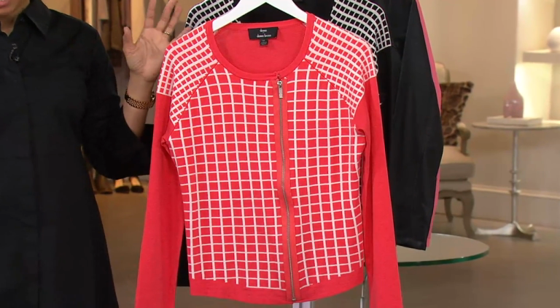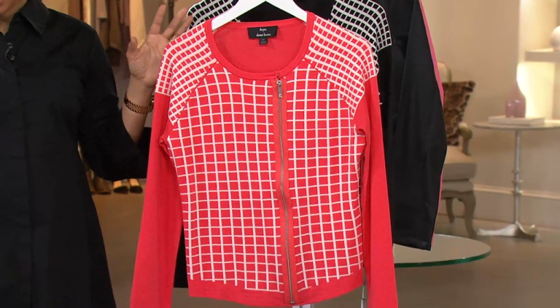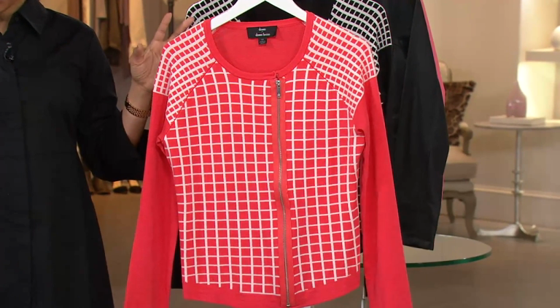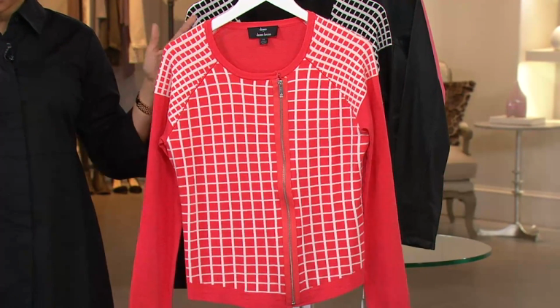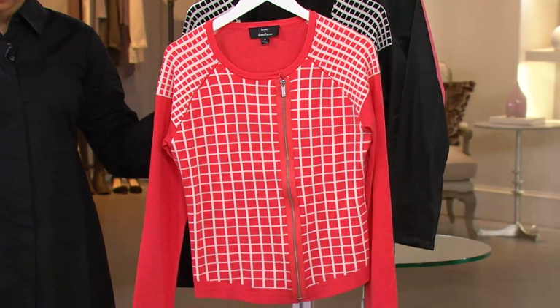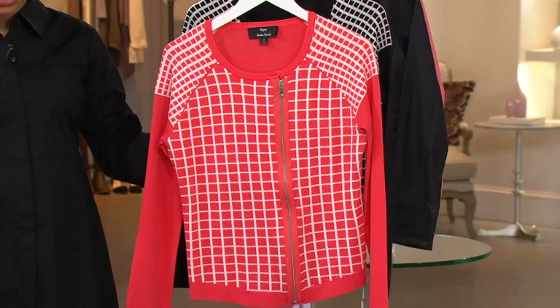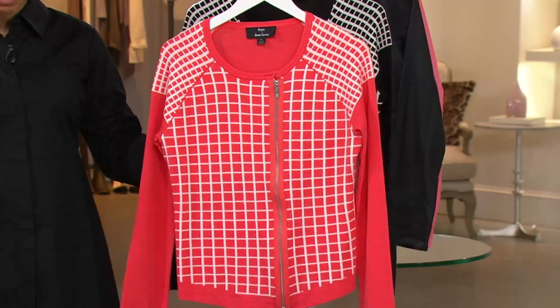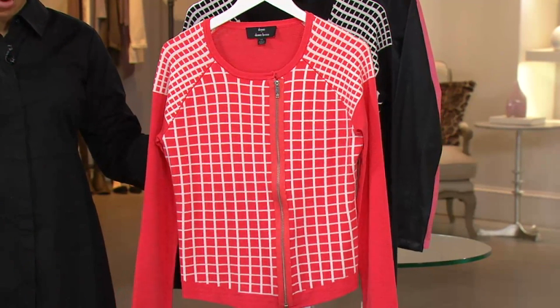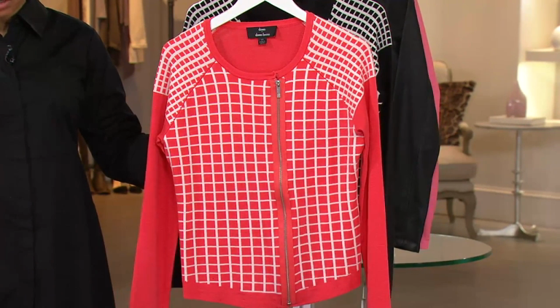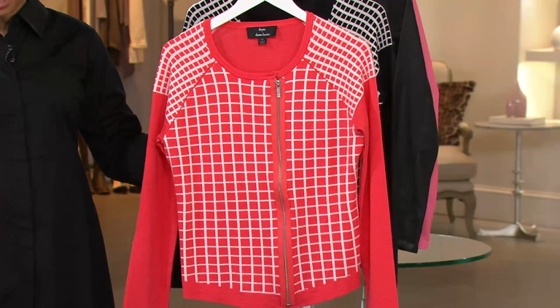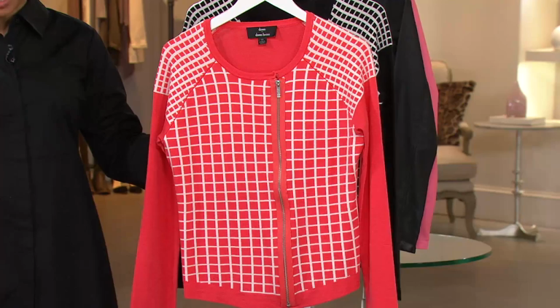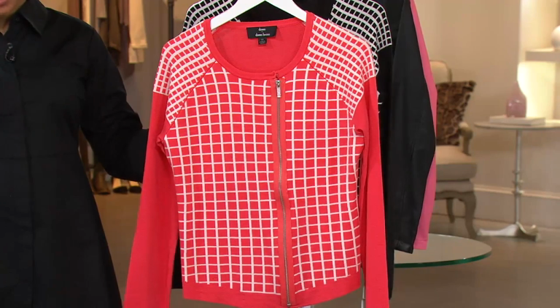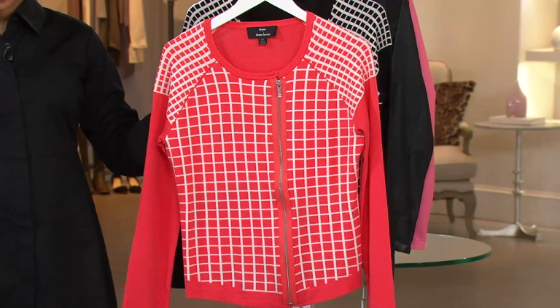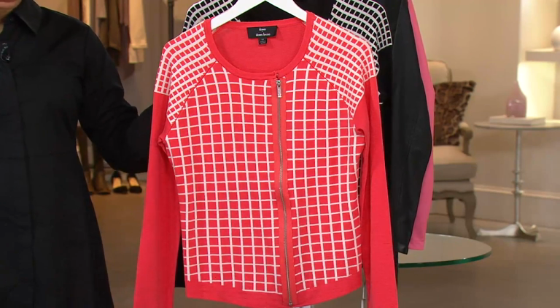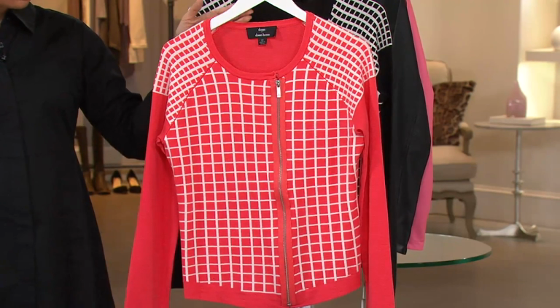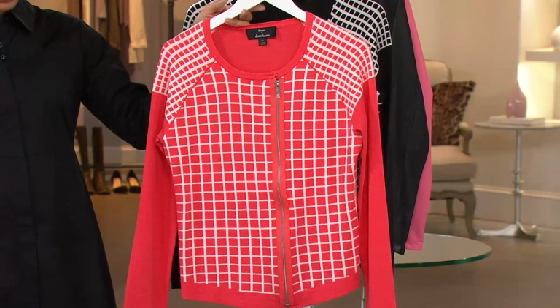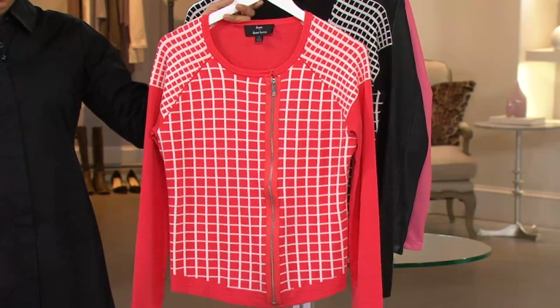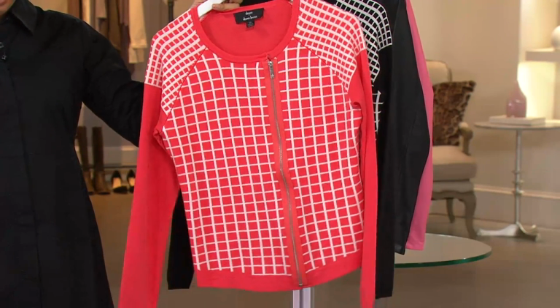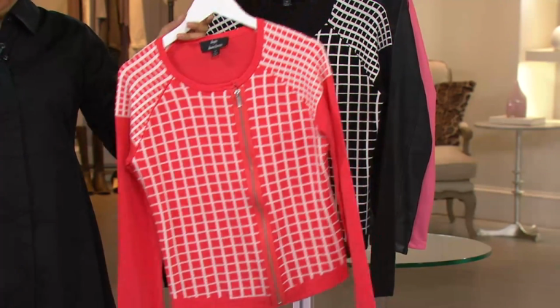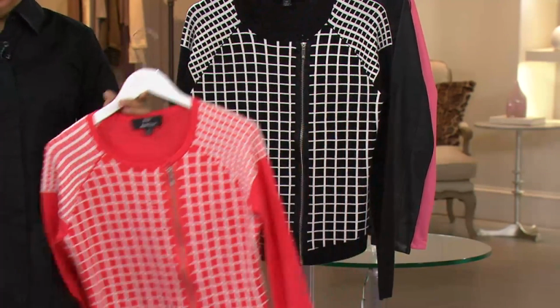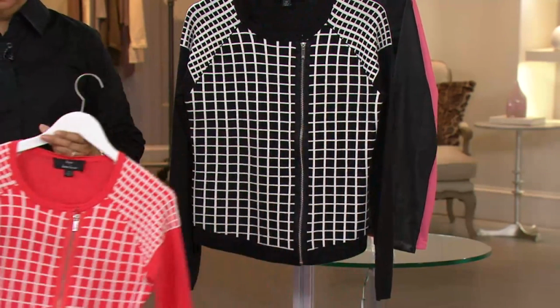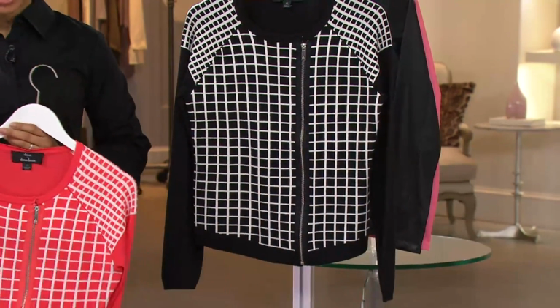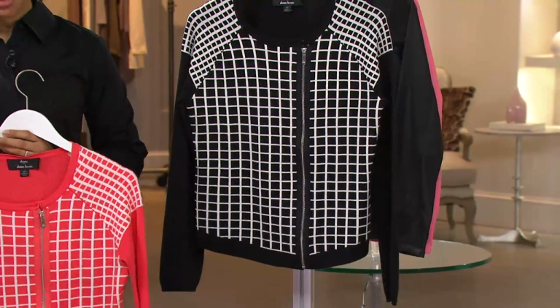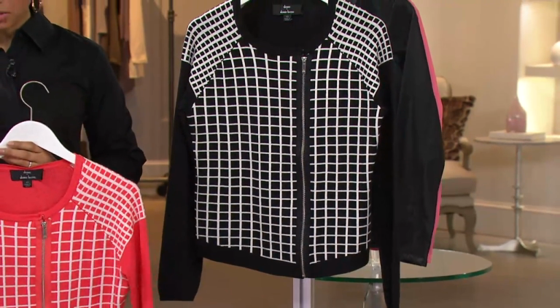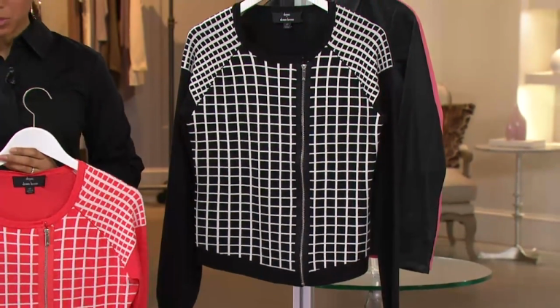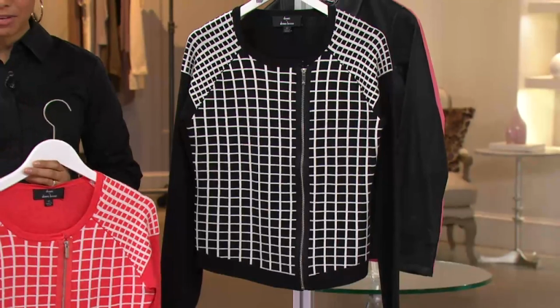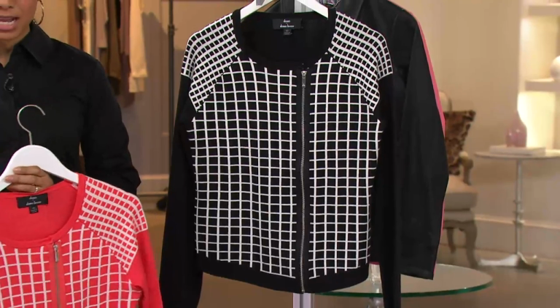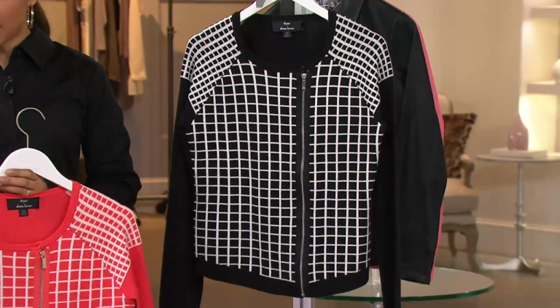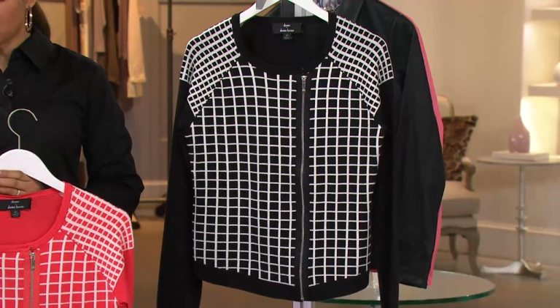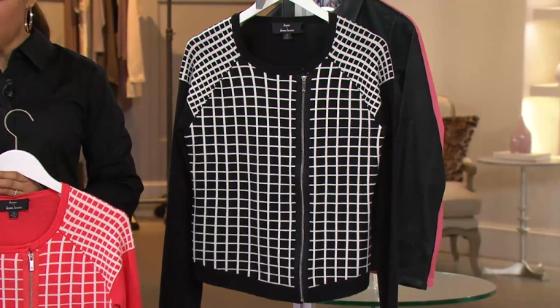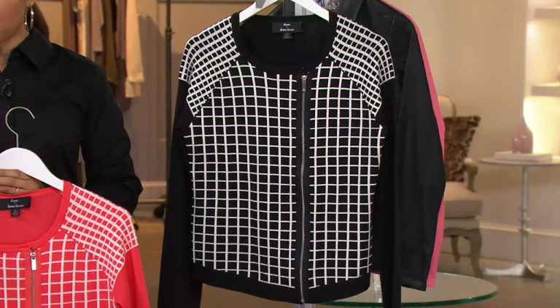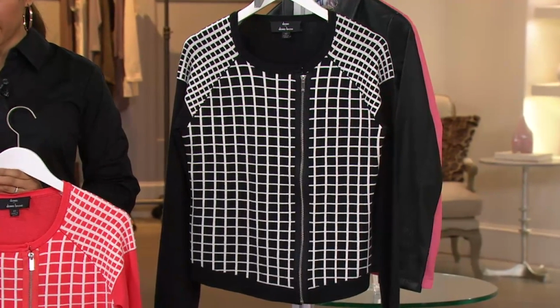Let me take you through your choices, the first one being the coral and white. We have sizes small and 3X only remaining. Then you have the black and white, which we have in size extra small through 3X.